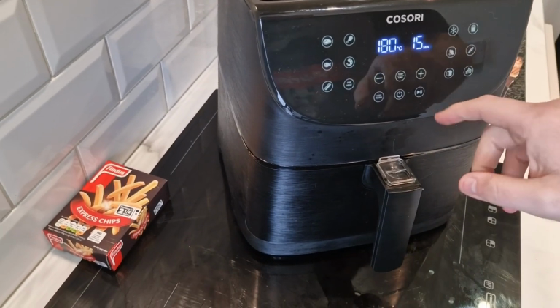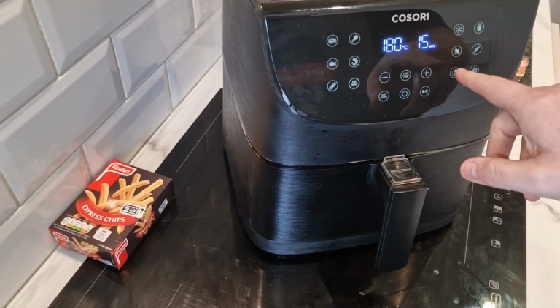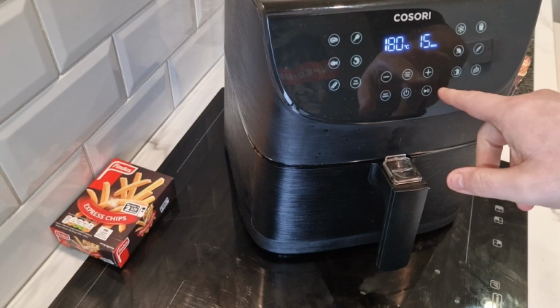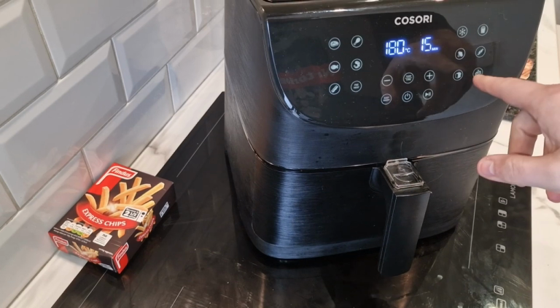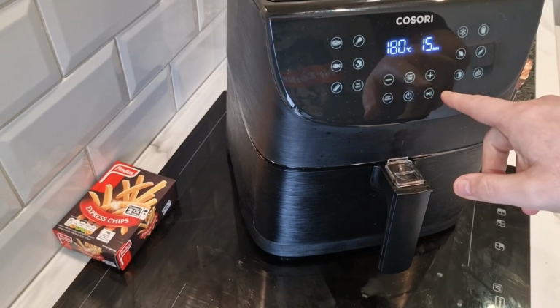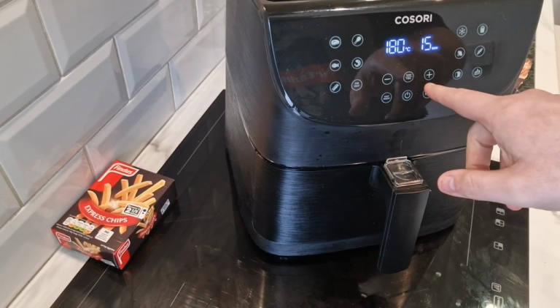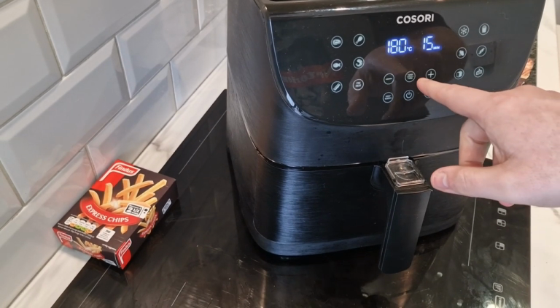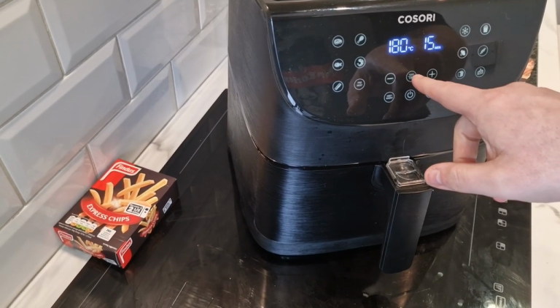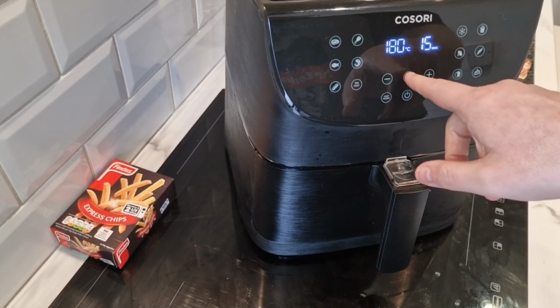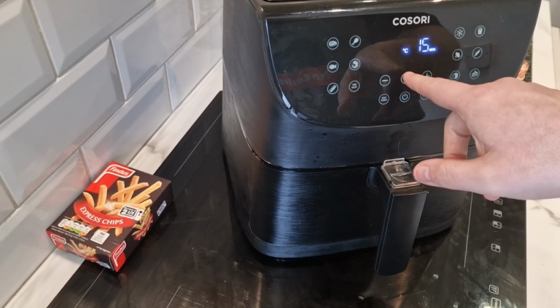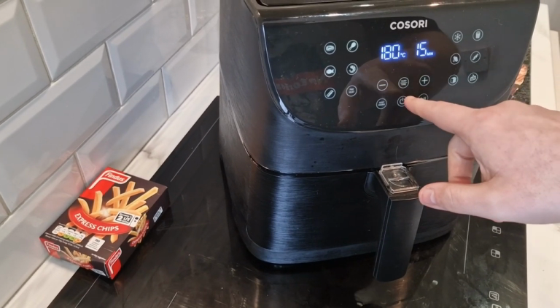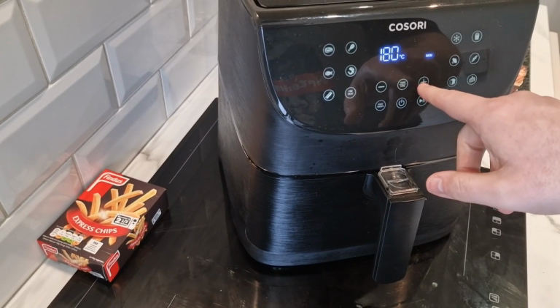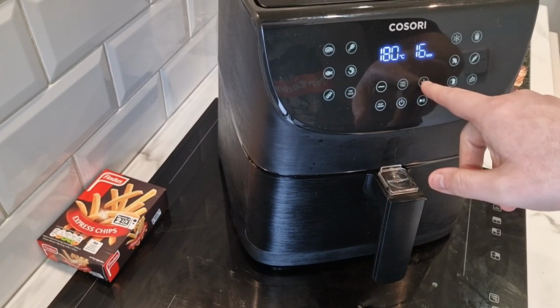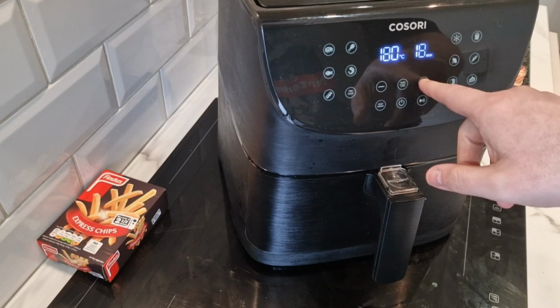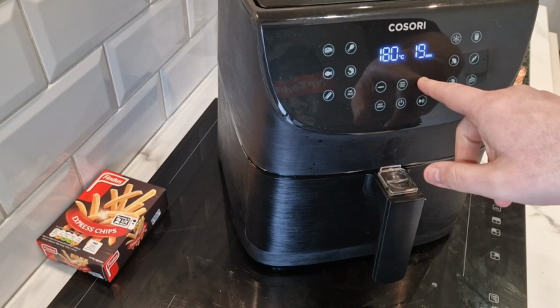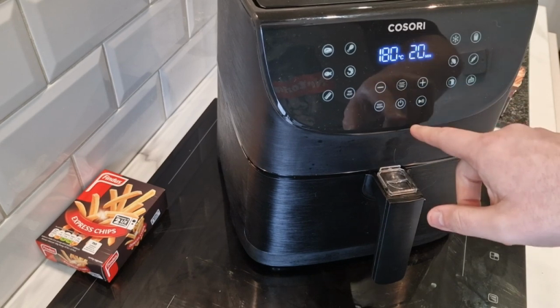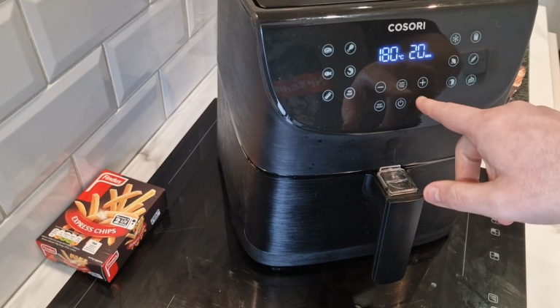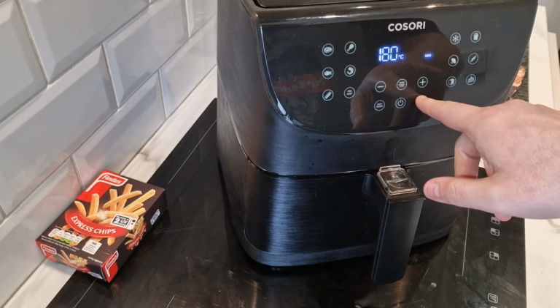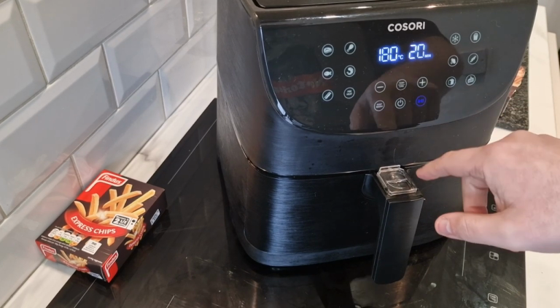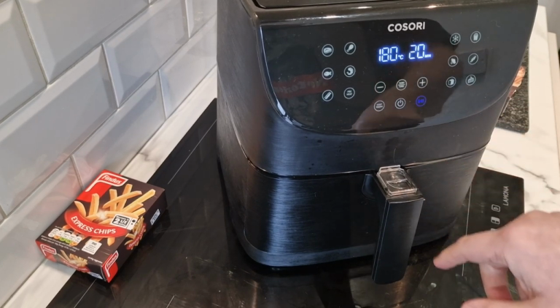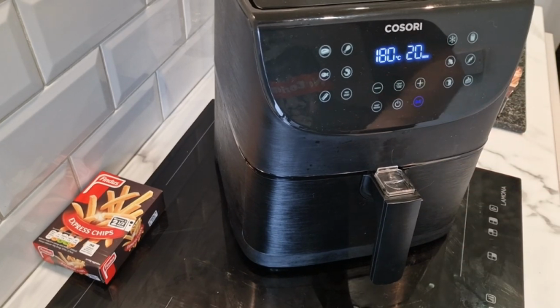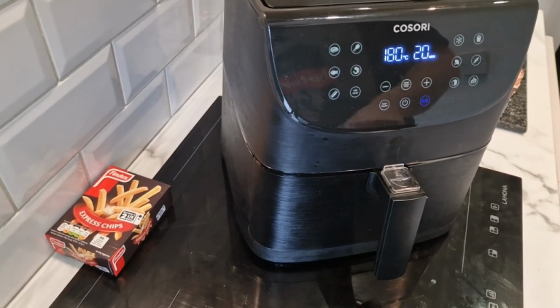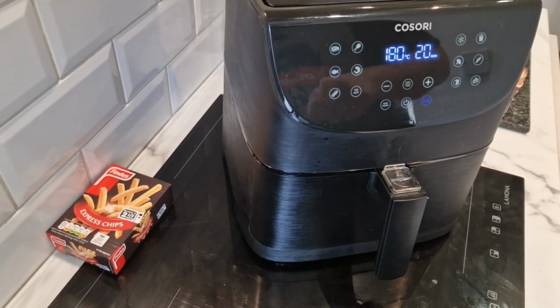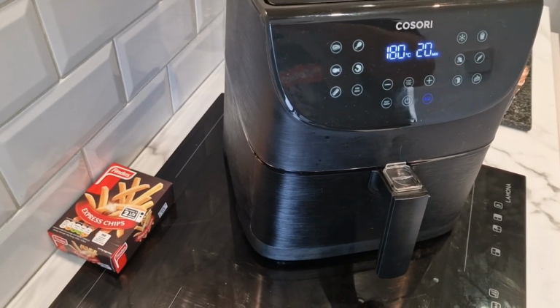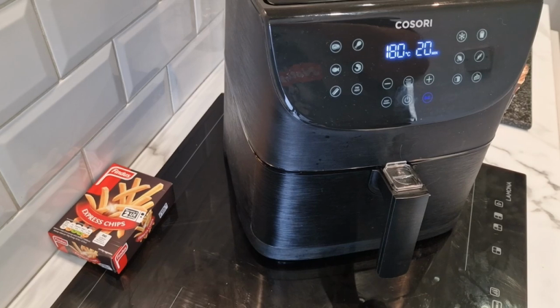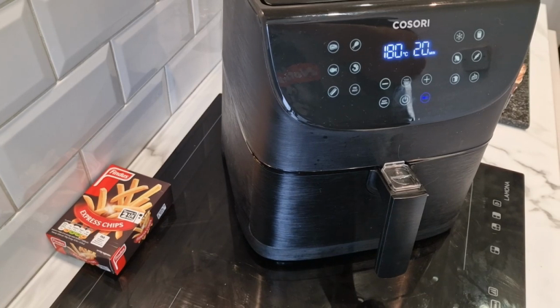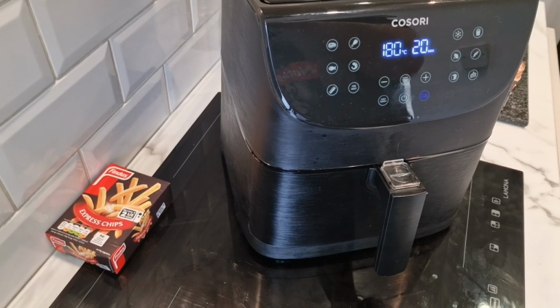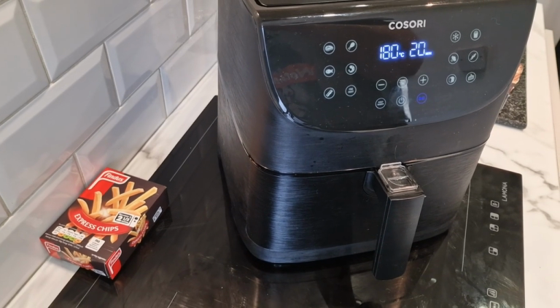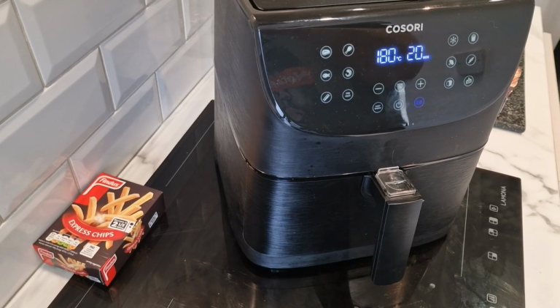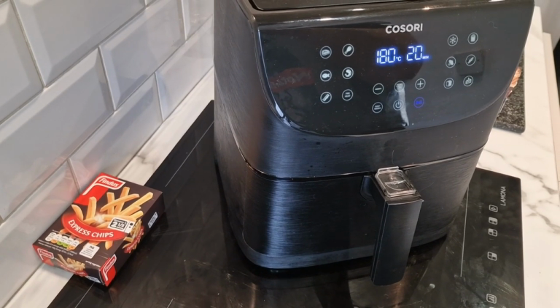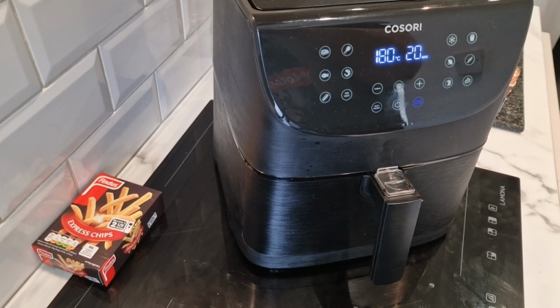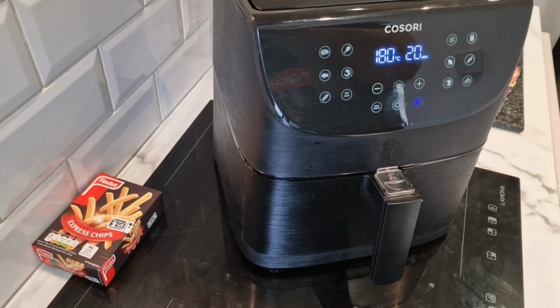It said 180 degrees - 180 for 20 minutes. We'll give it a check after 15.